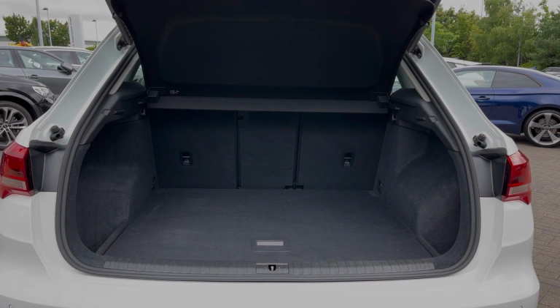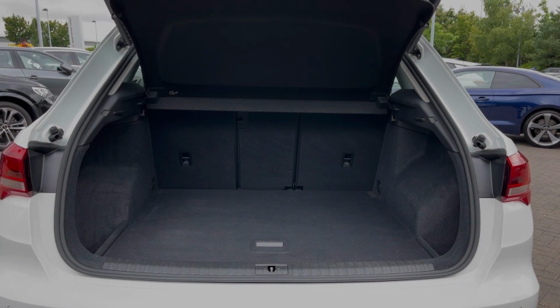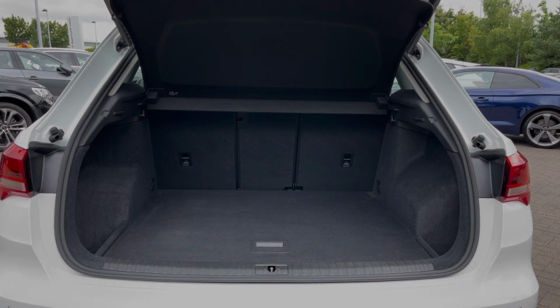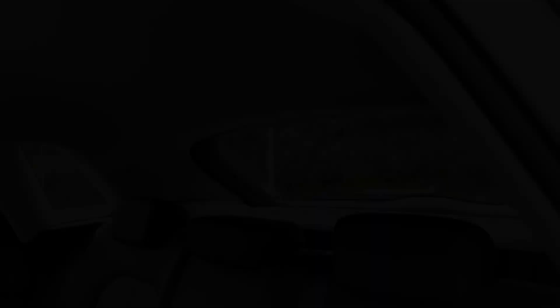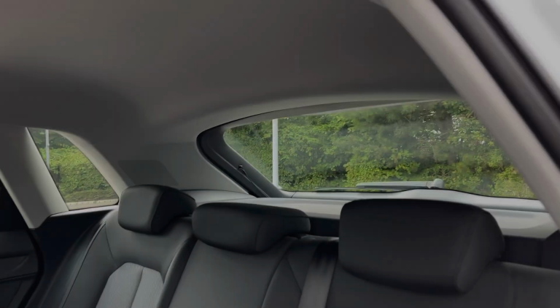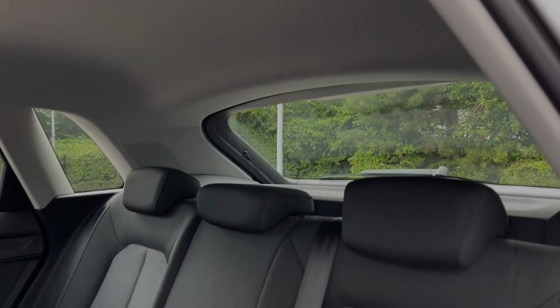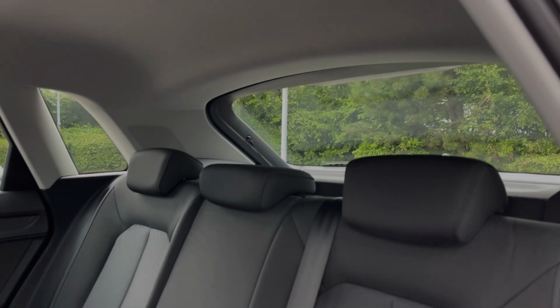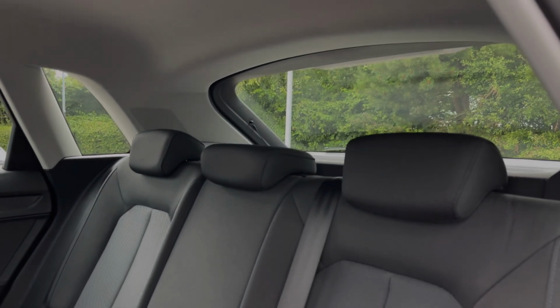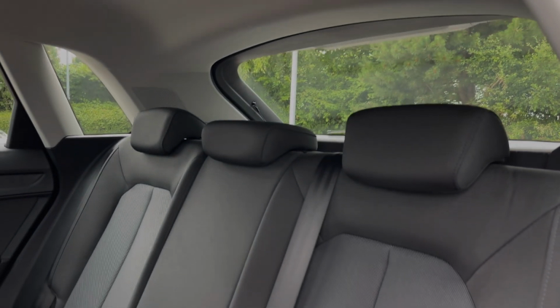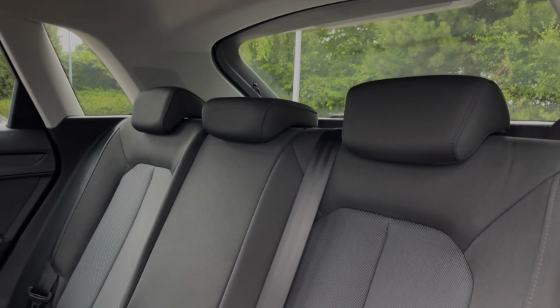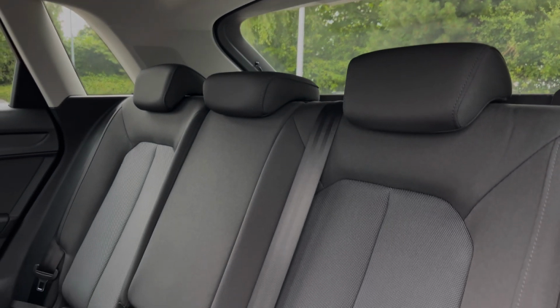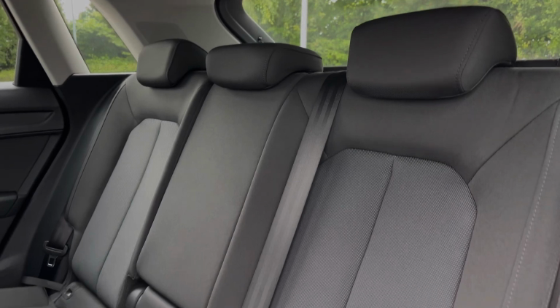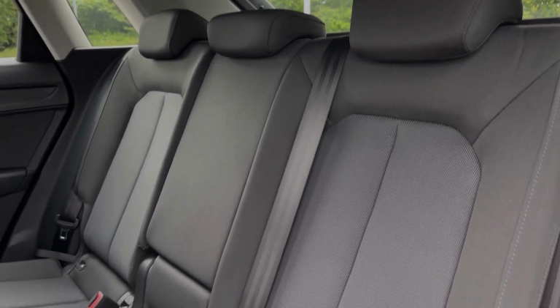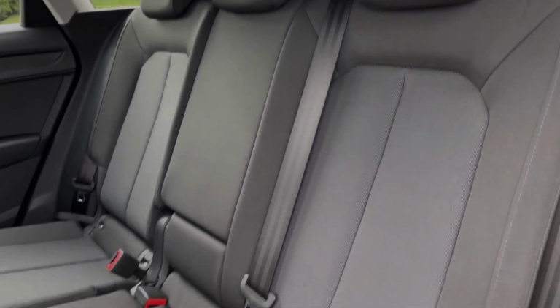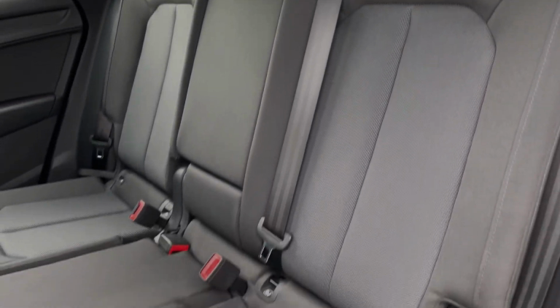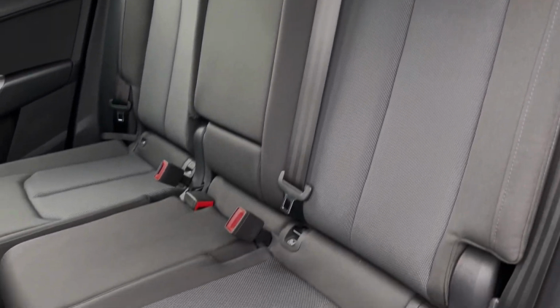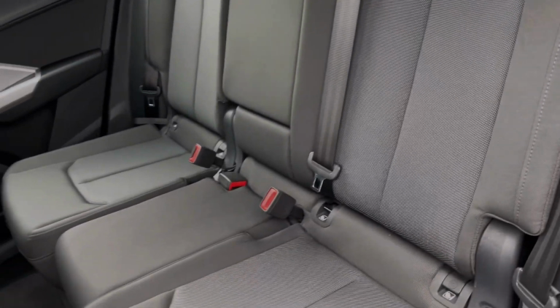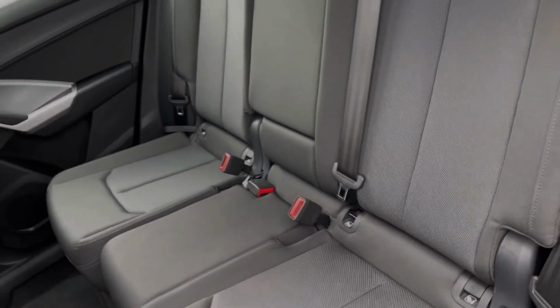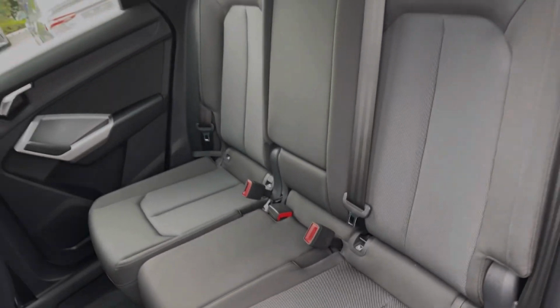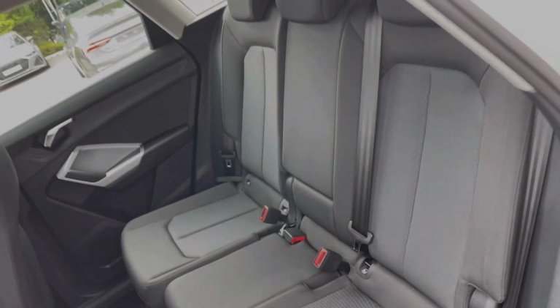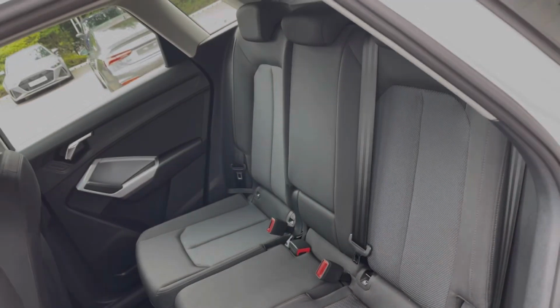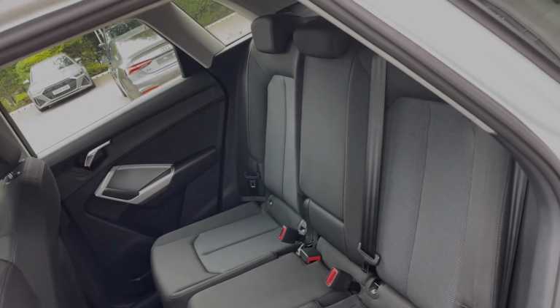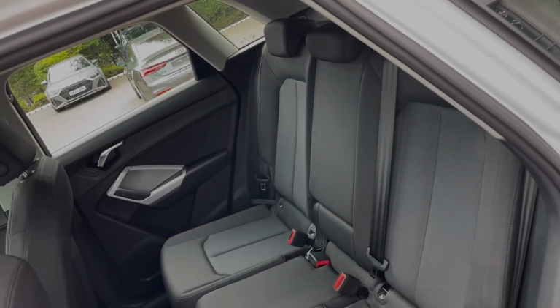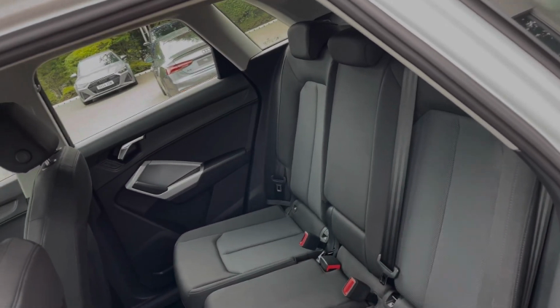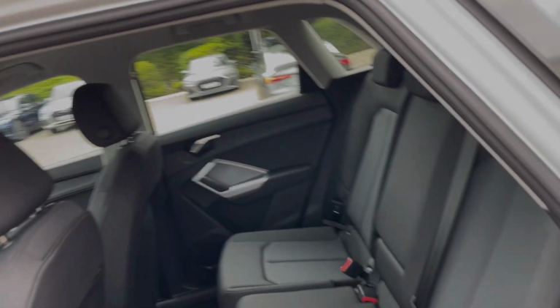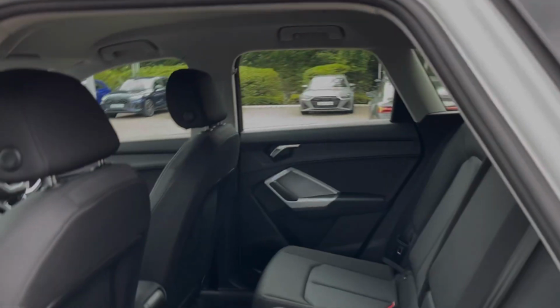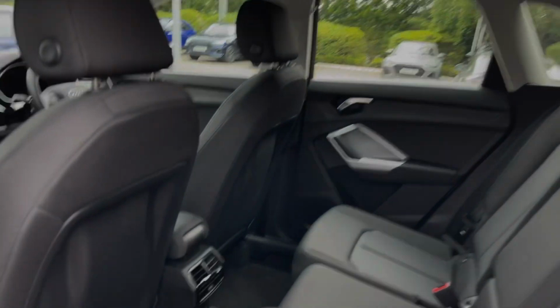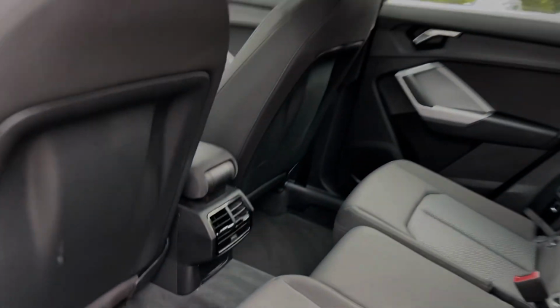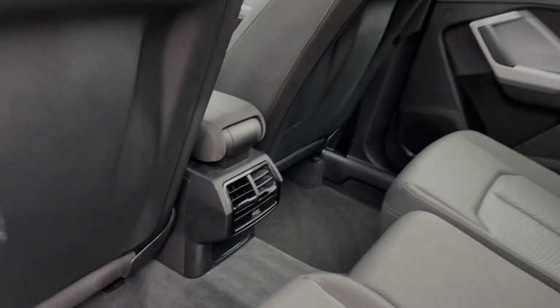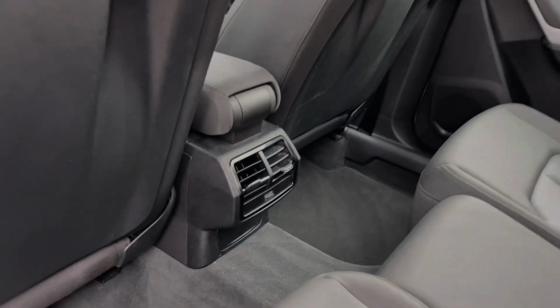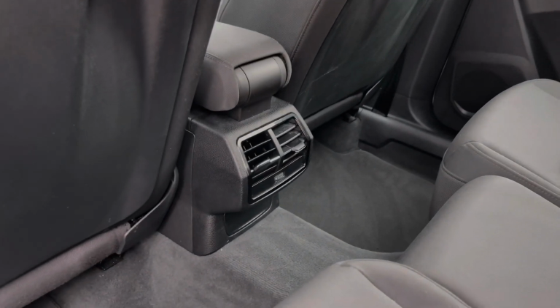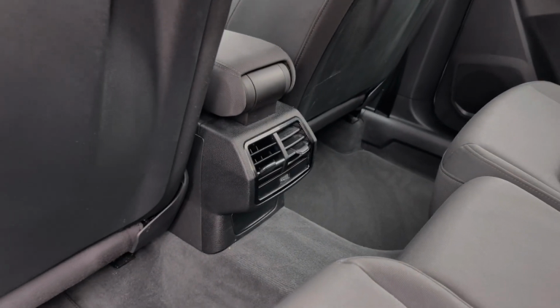The rear seats in this car come finished in the two-tone cloth material and feature the child Isofix anchor points for easily and safely installing a child car seat. As we take a look around, we can see there is ample legroom here in the back for adults and children alike.